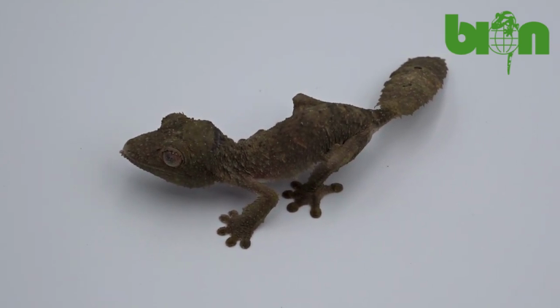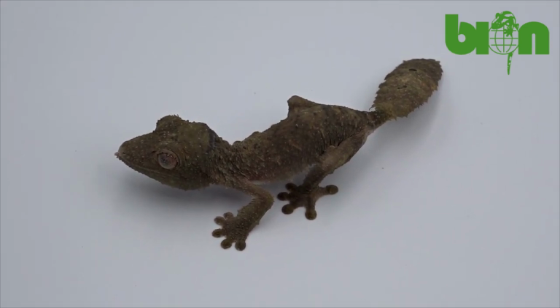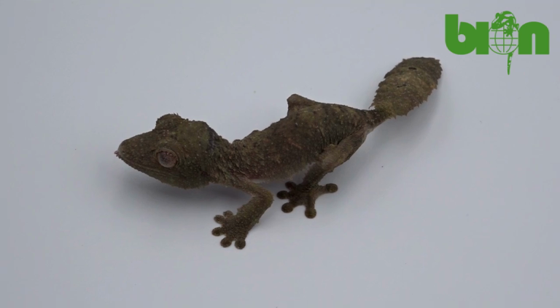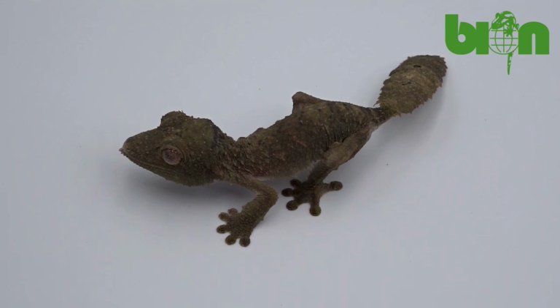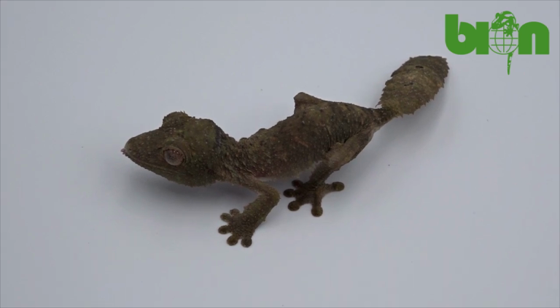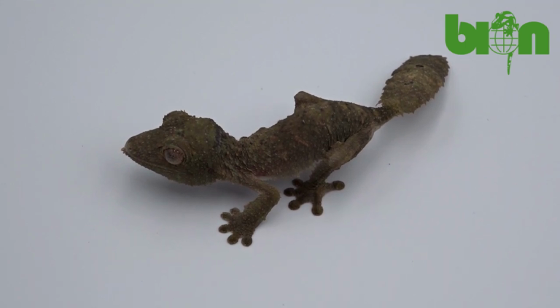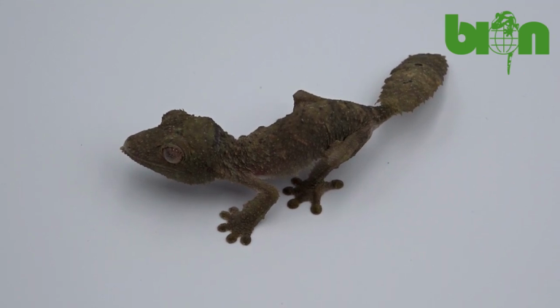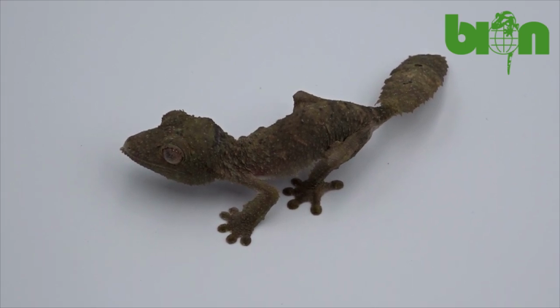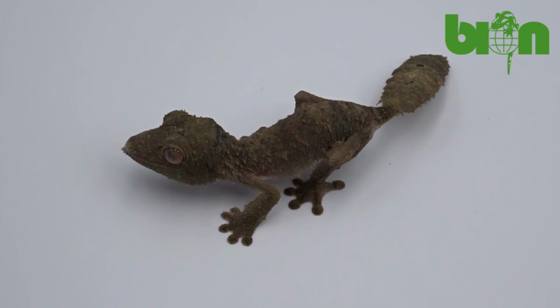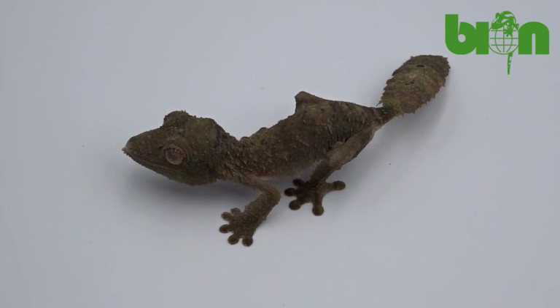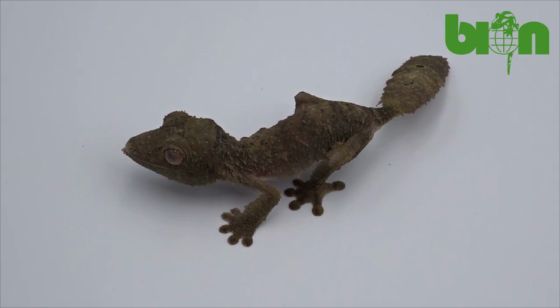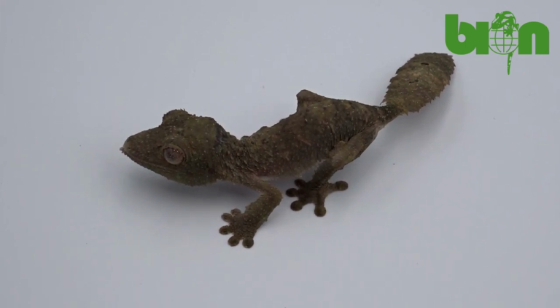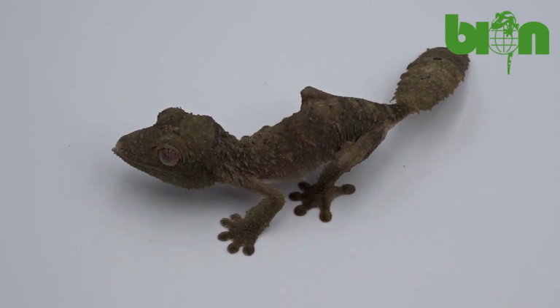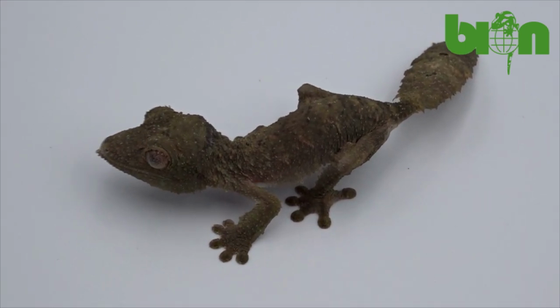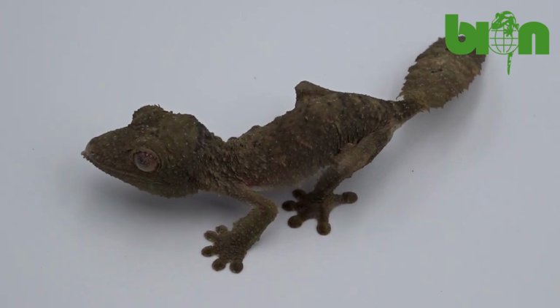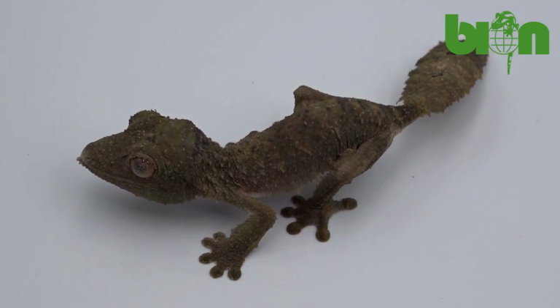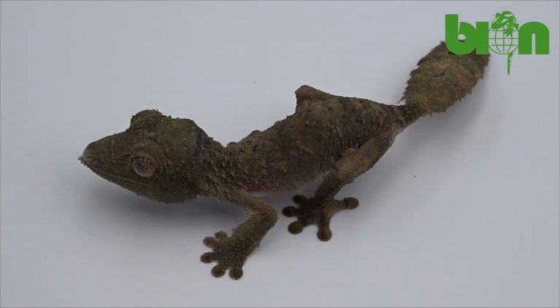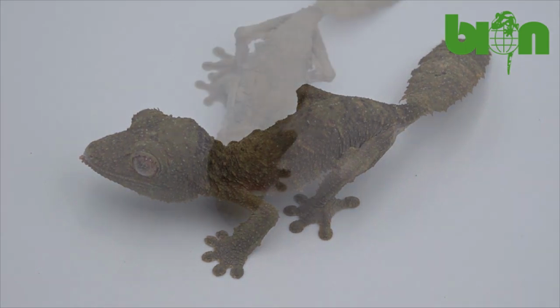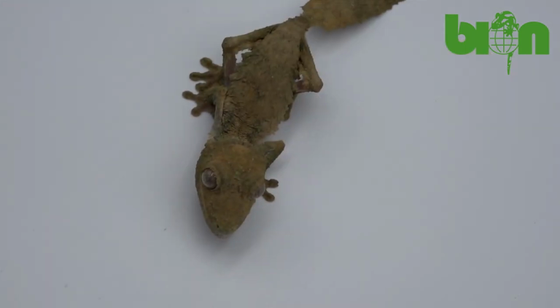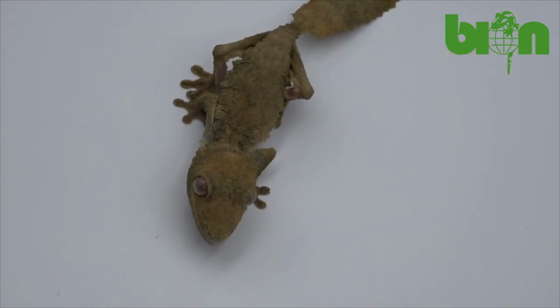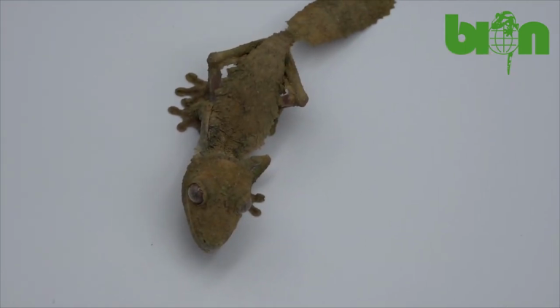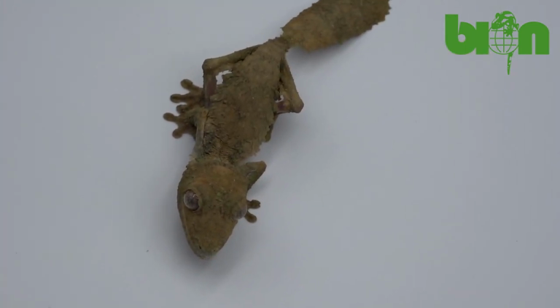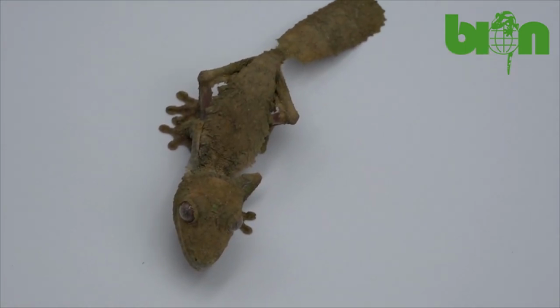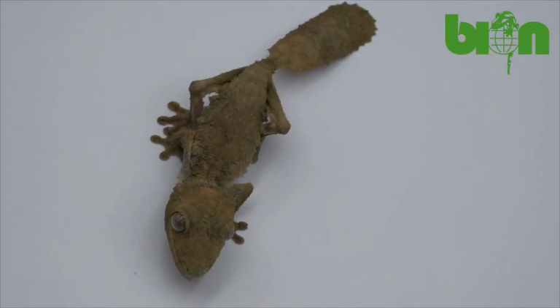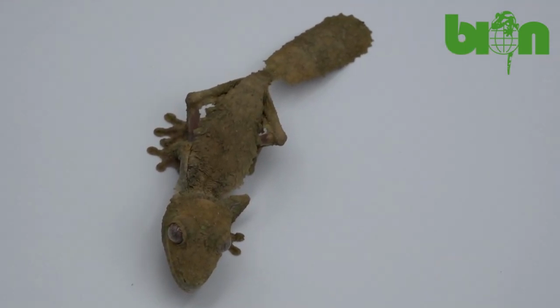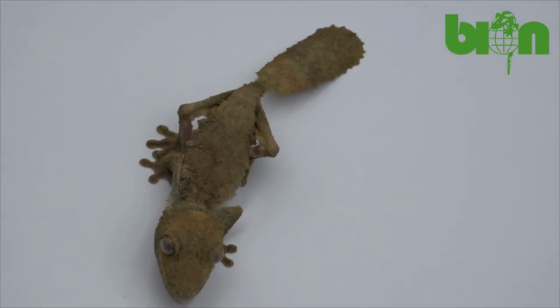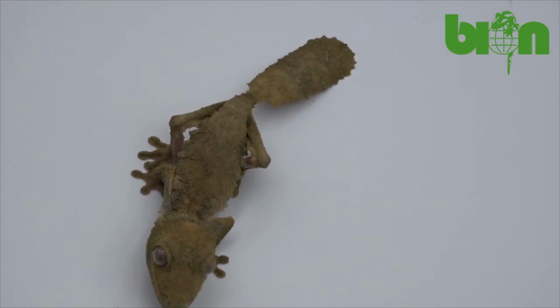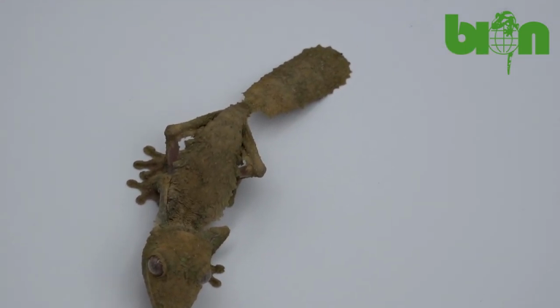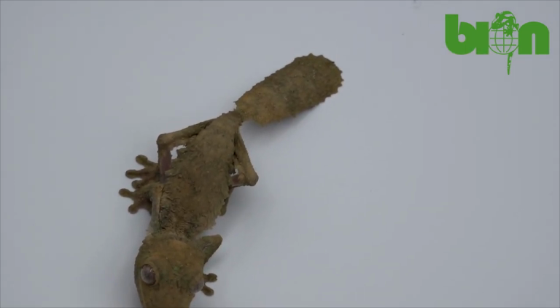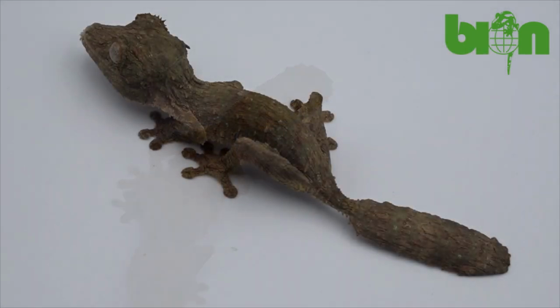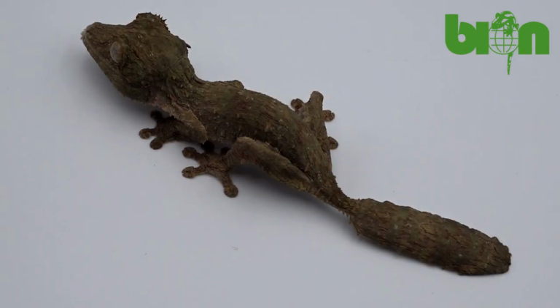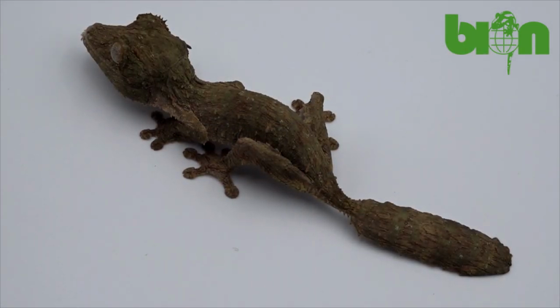This is a common tendency for all Uroplatus henkeli. Coloration can change with age, and even an animal with piebald-looking spots or lines can end up being a regular when adult.